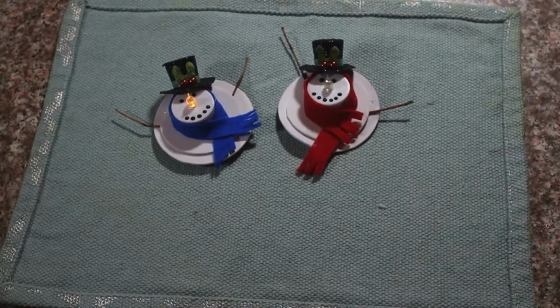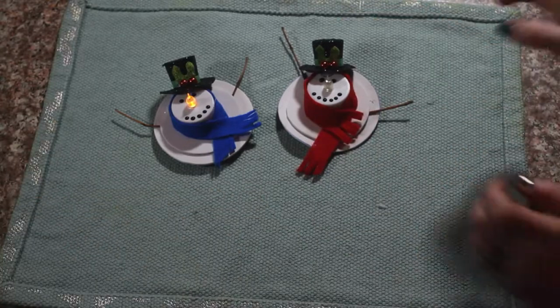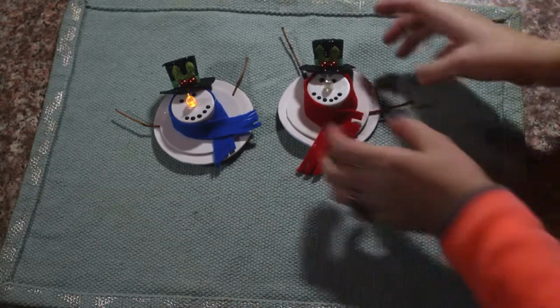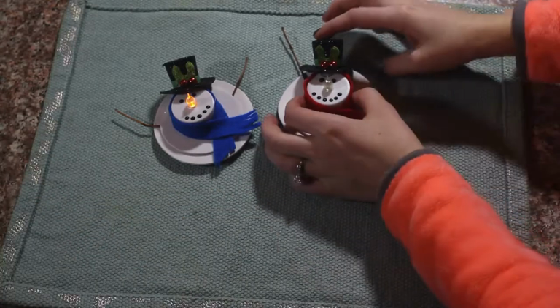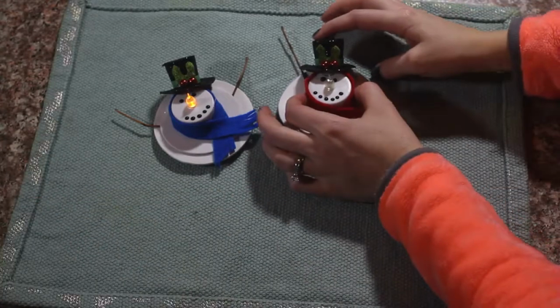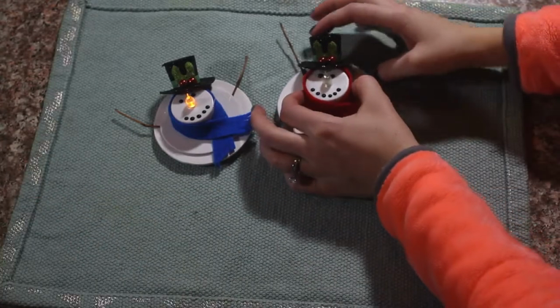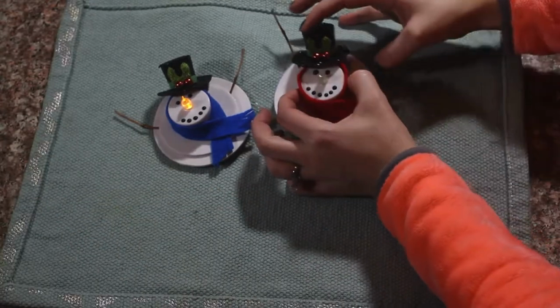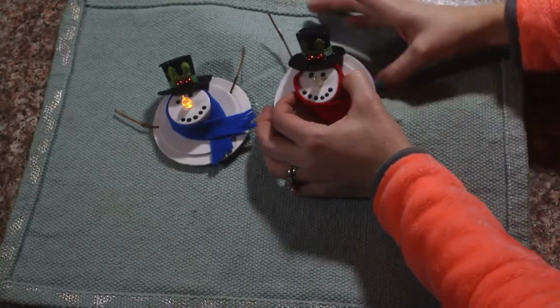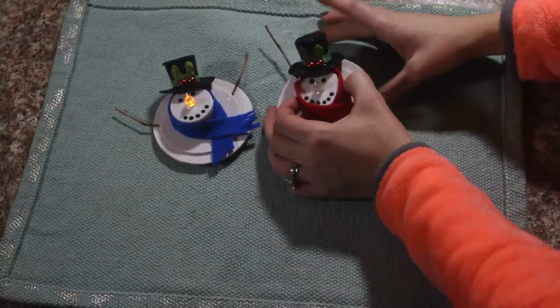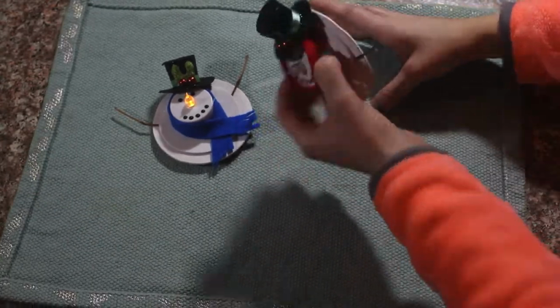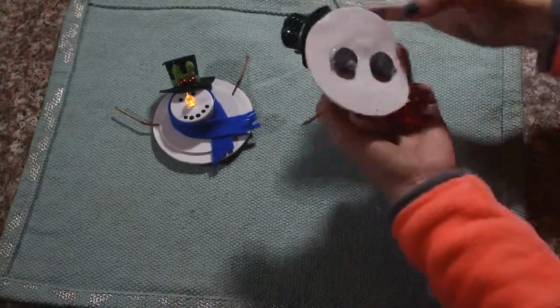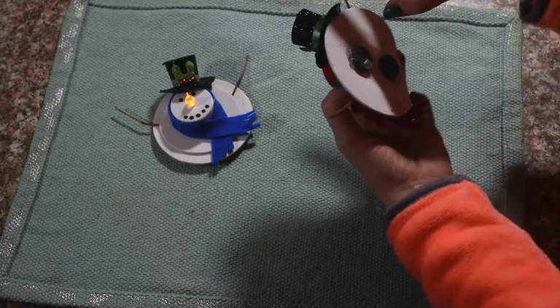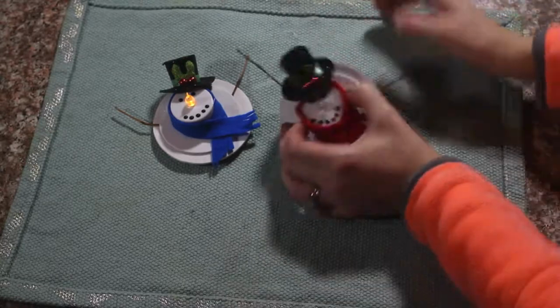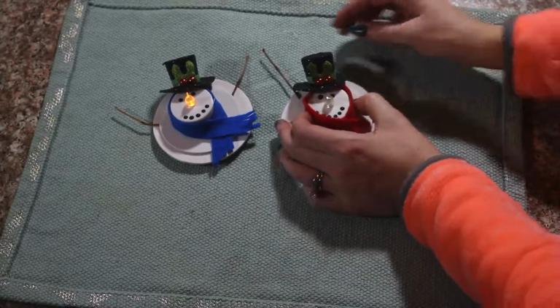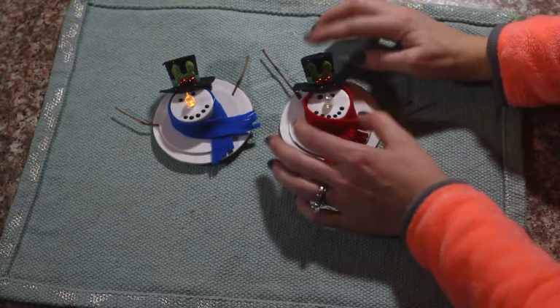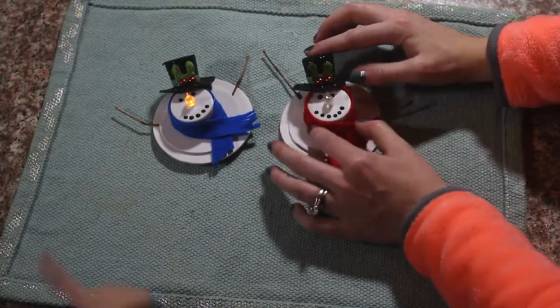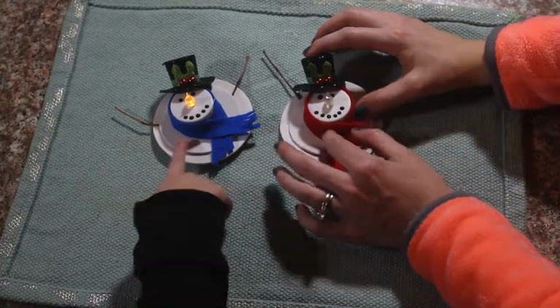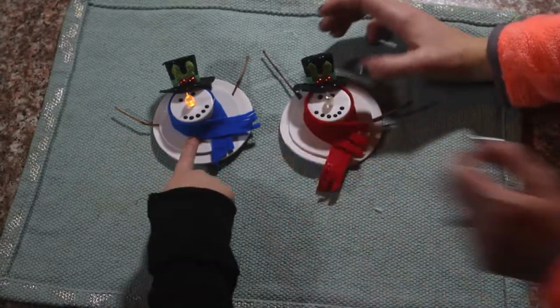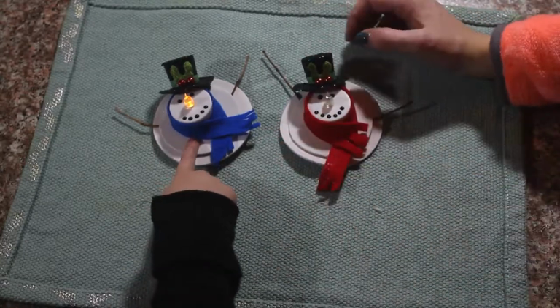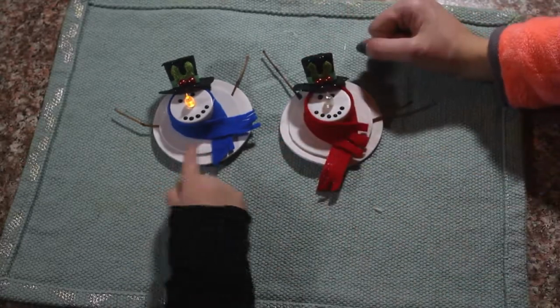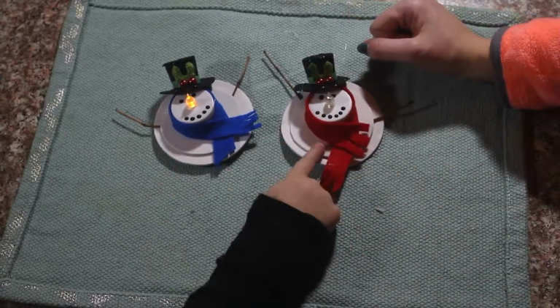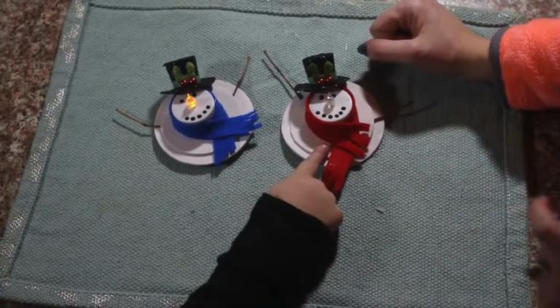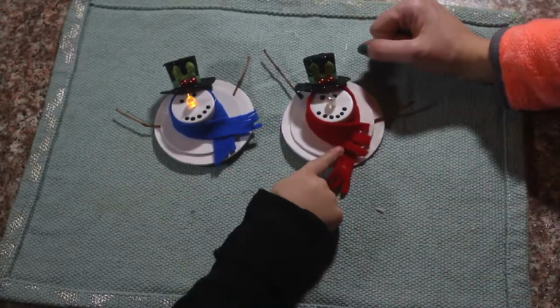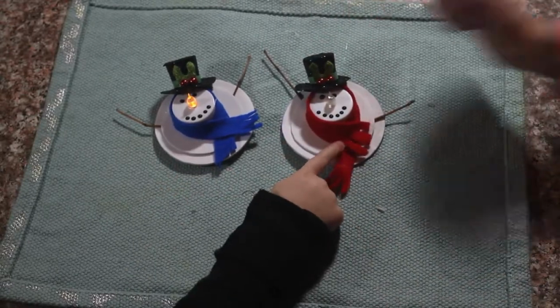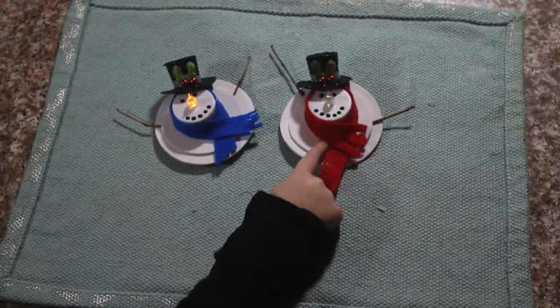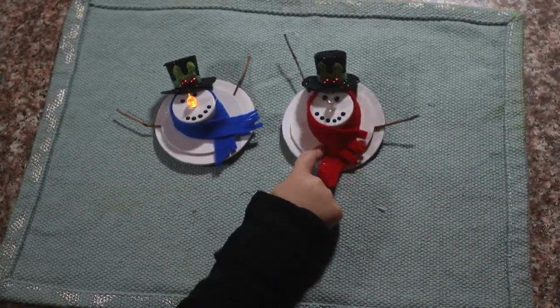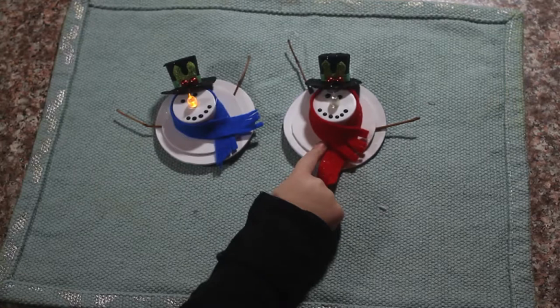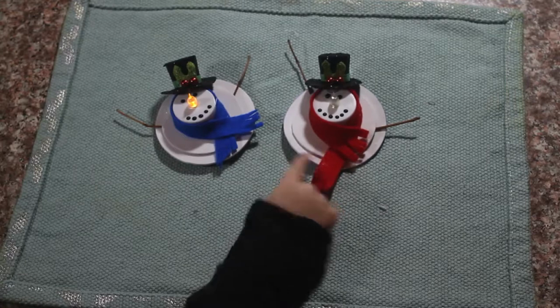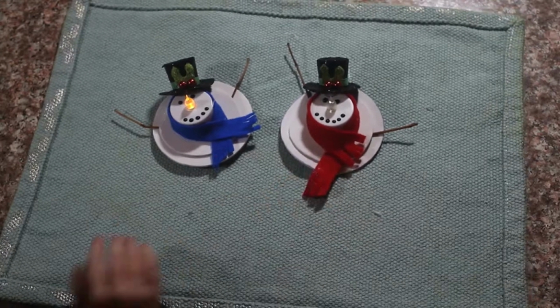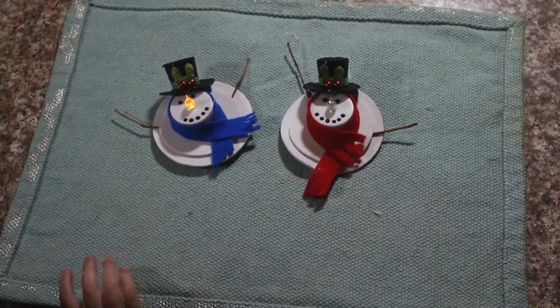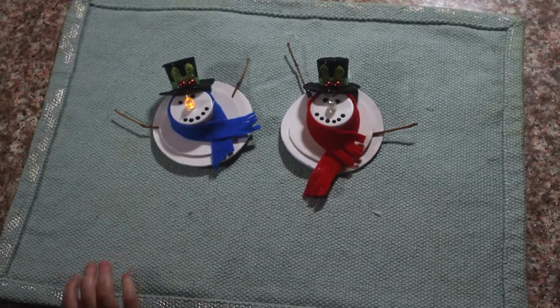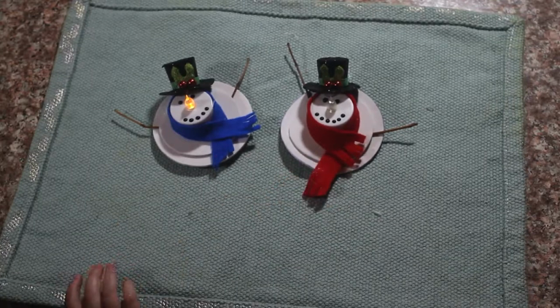That's our snowman magnet decorations. Make sure you like and subscribe. If you have any questions leave them in the comment section. We will see you guys later! Bye!